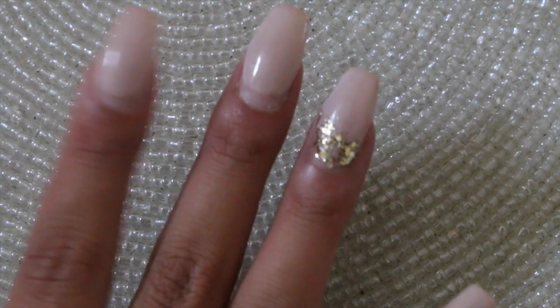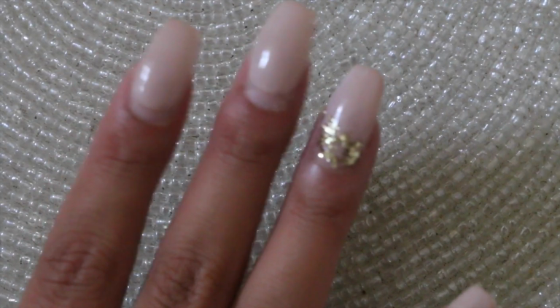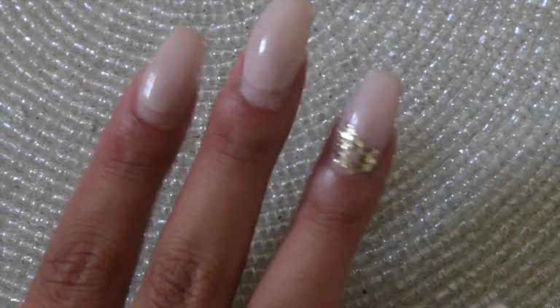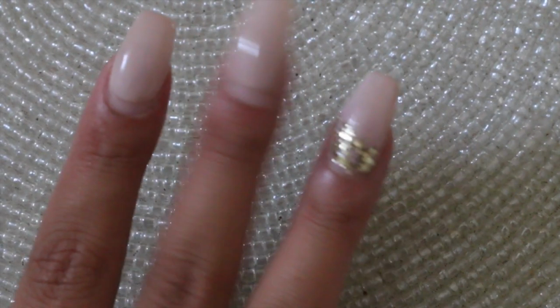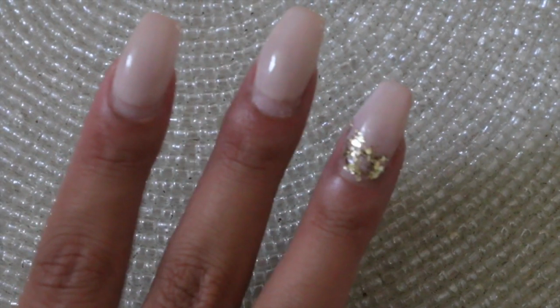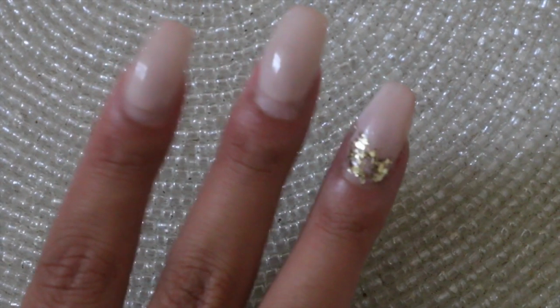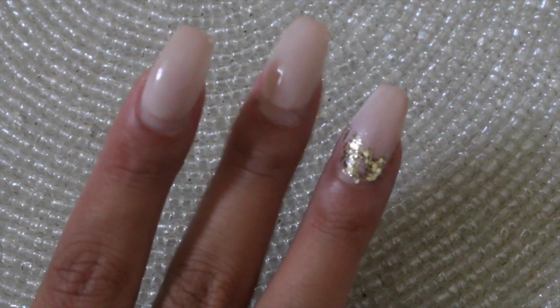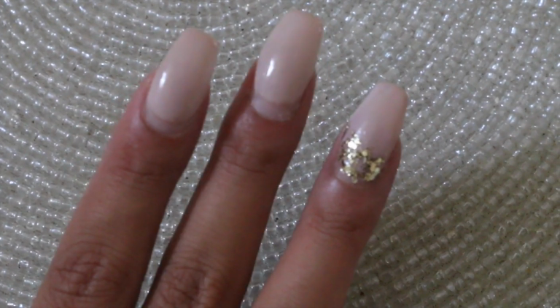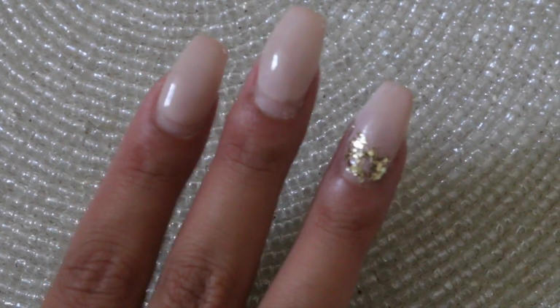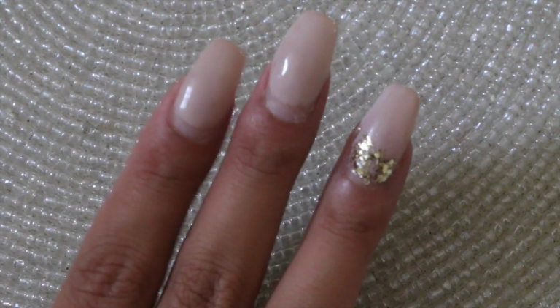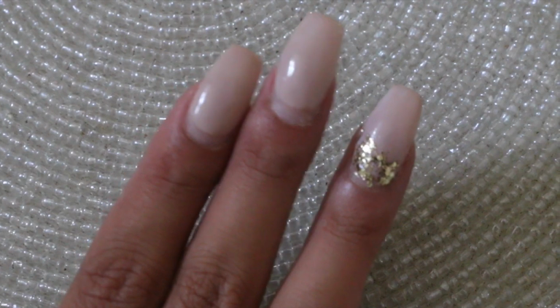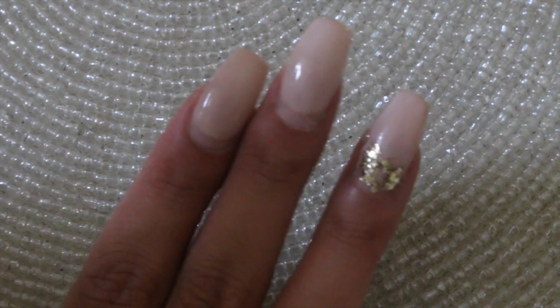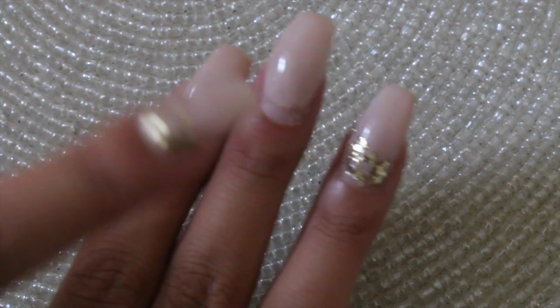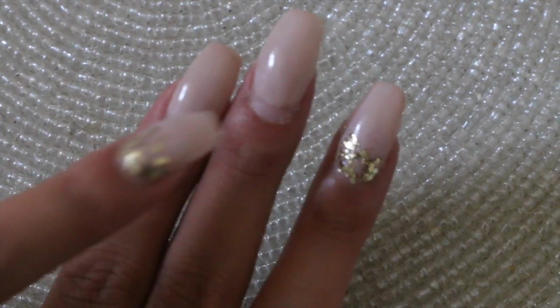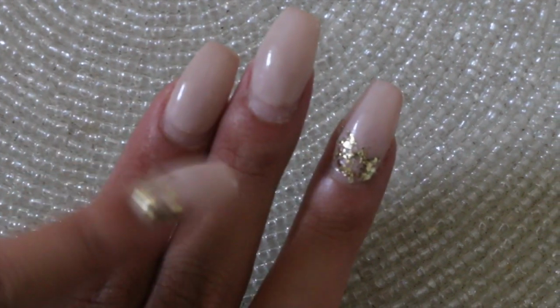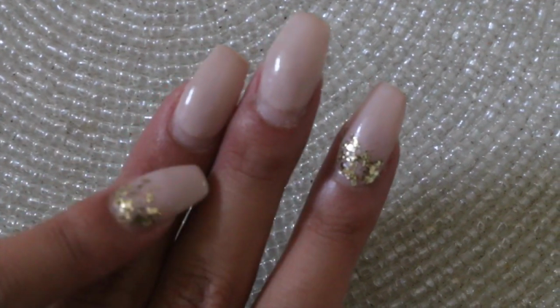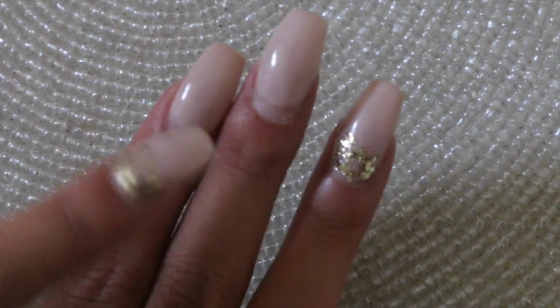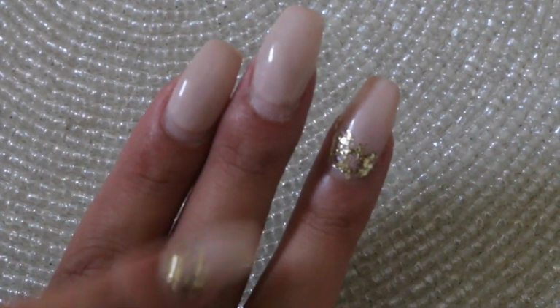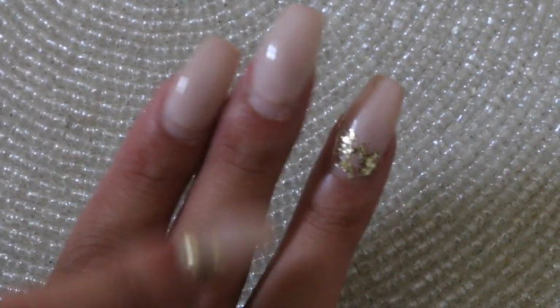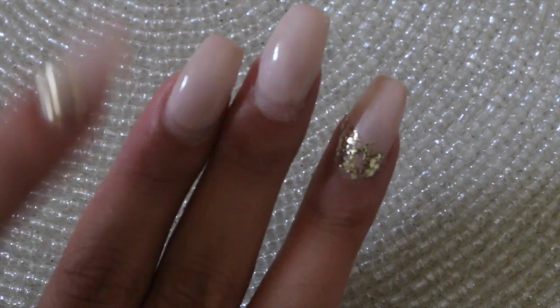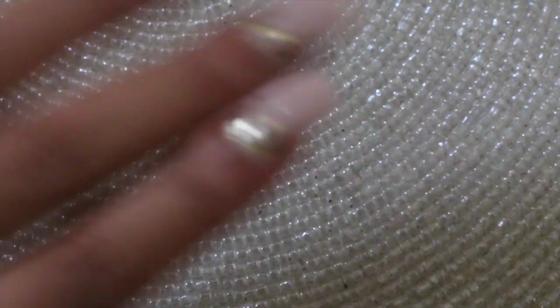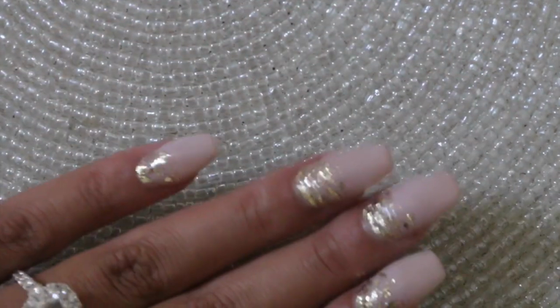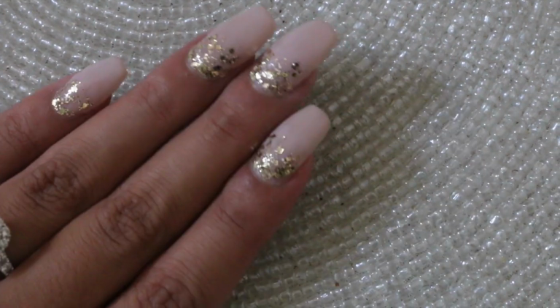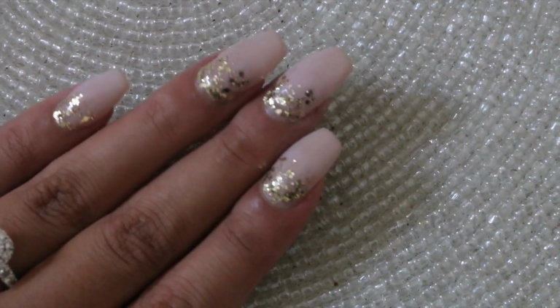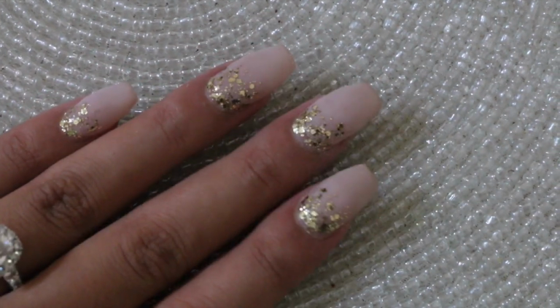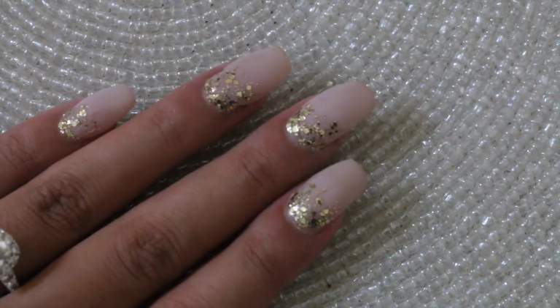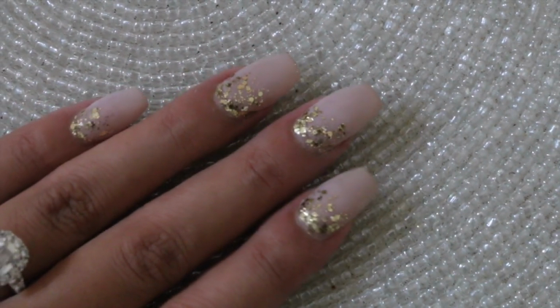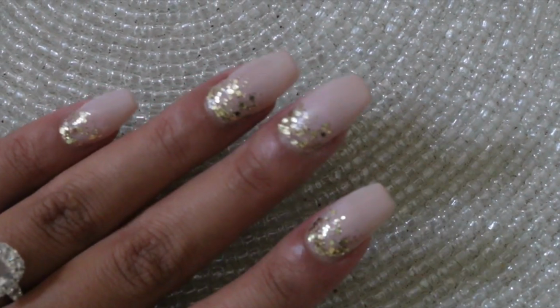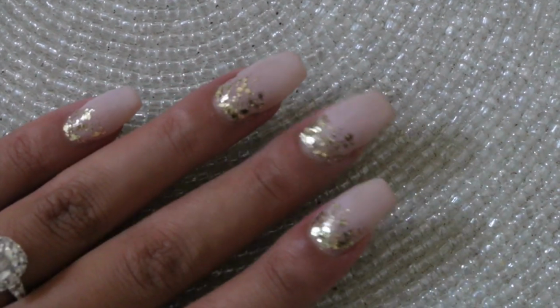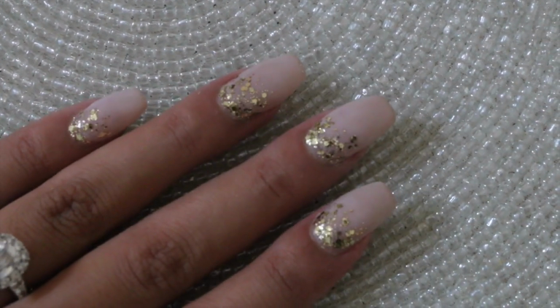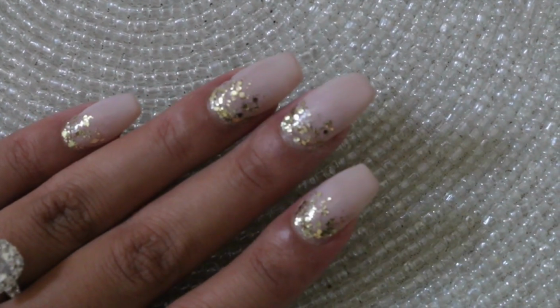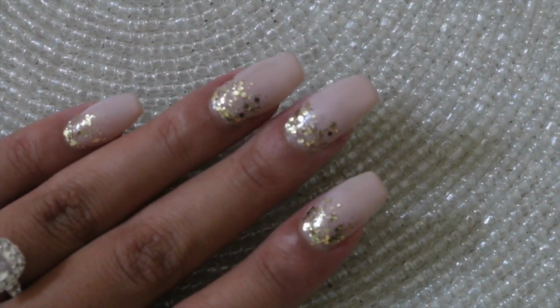Obviously I'm in dire need of a fill, but honestly I don't want the acrylics anymore, but I want my manicure to last longer — which can last even up to a week or more with my trick. My trick is to just paint on a glitter gradient at the base of the nail.